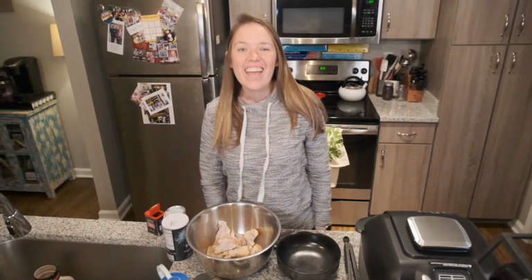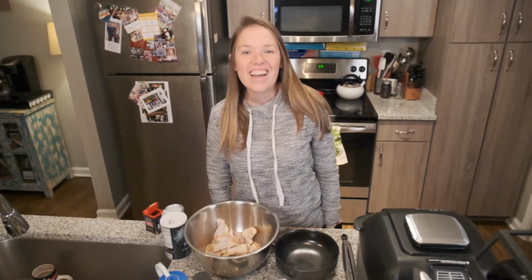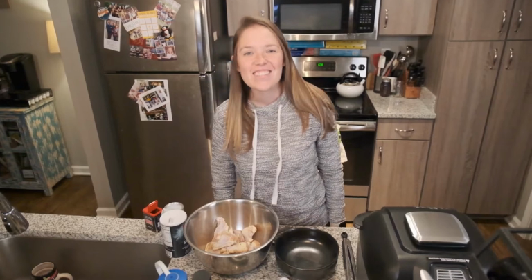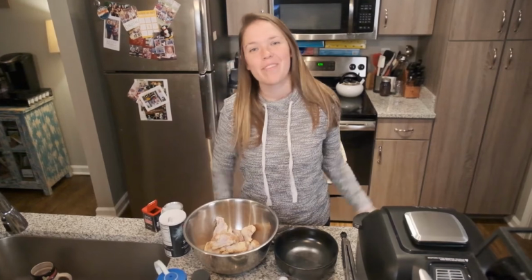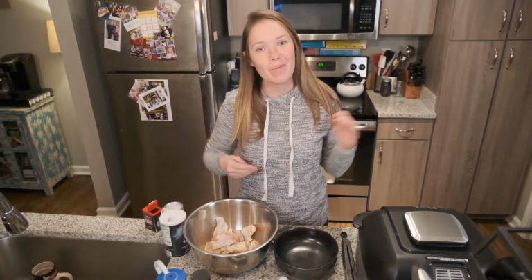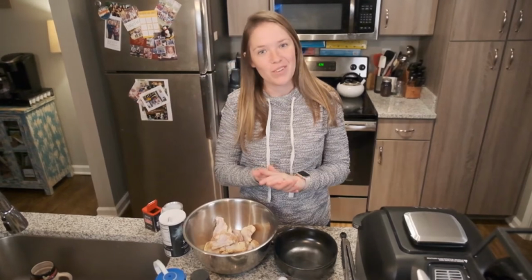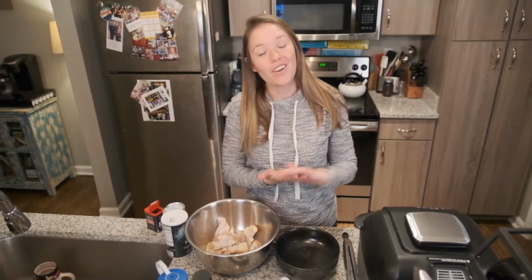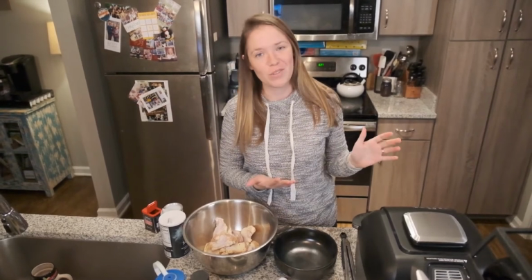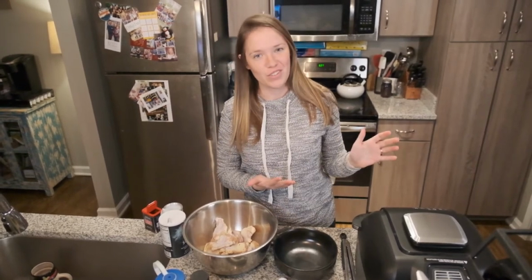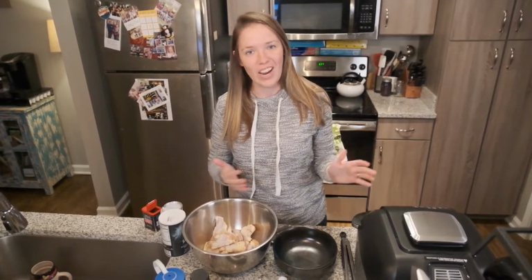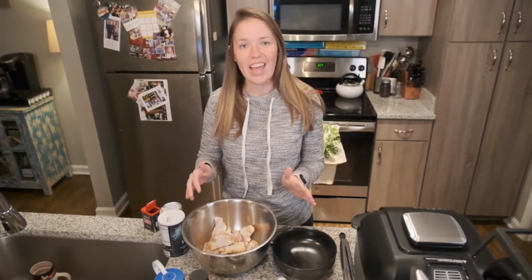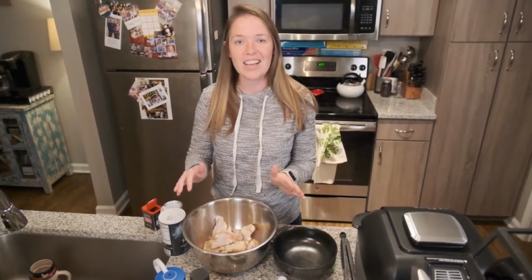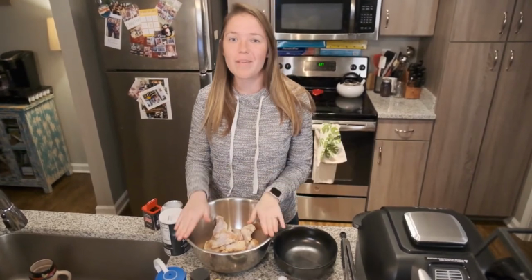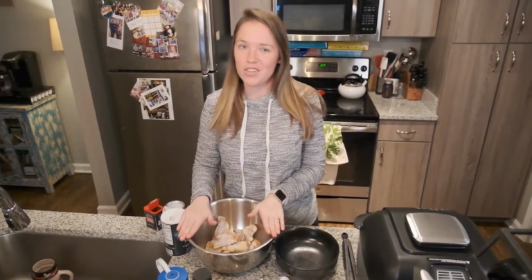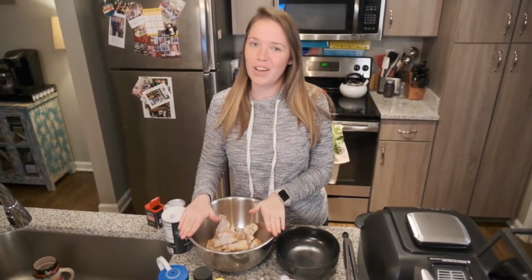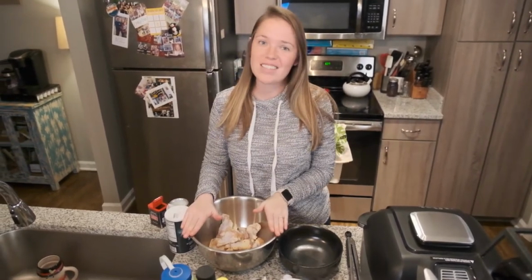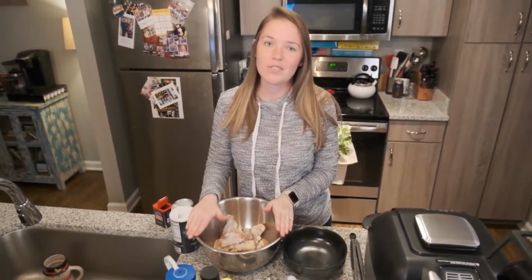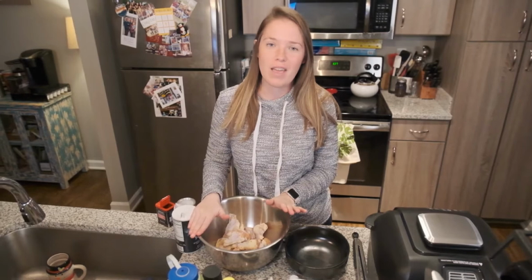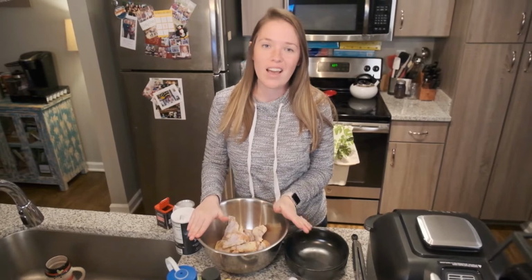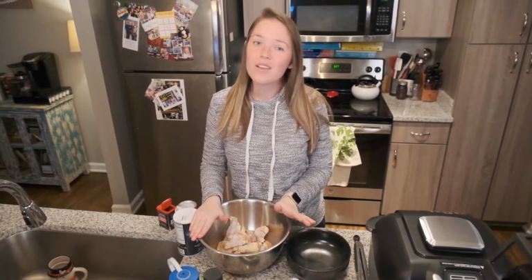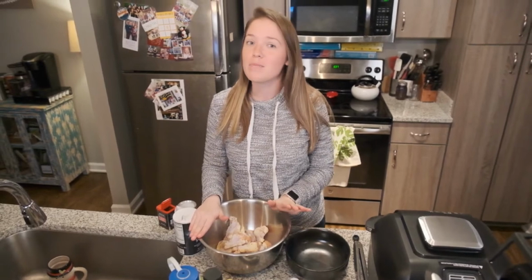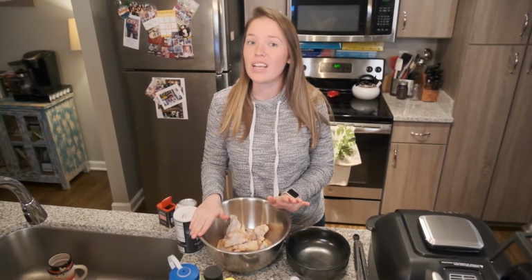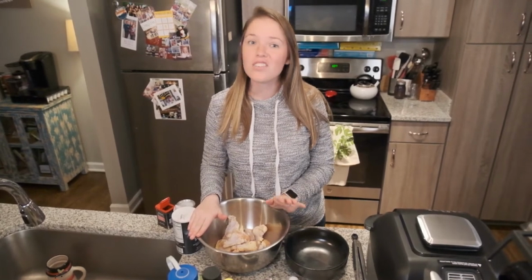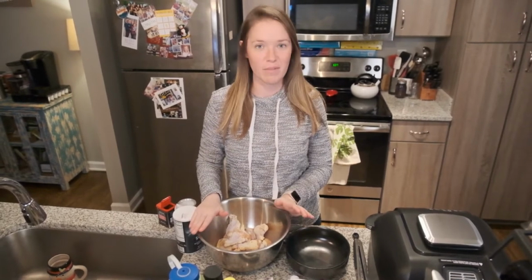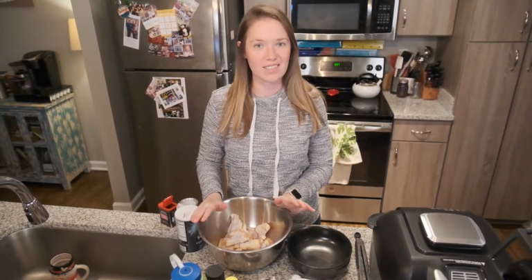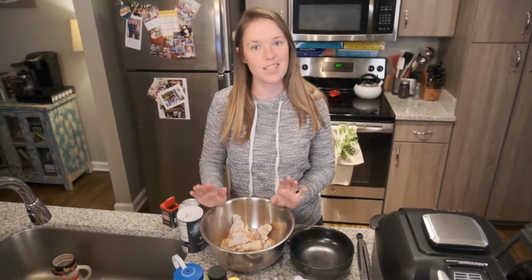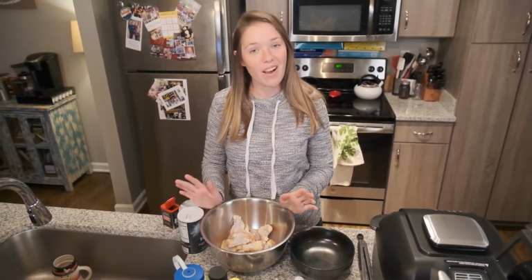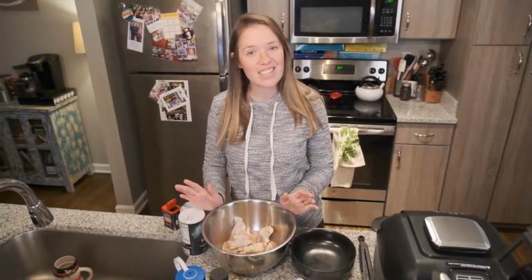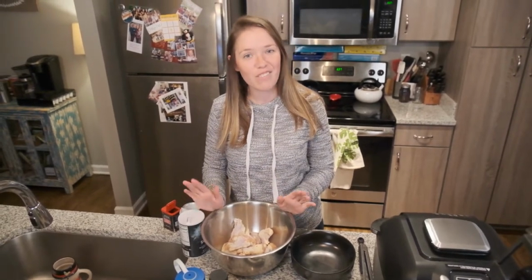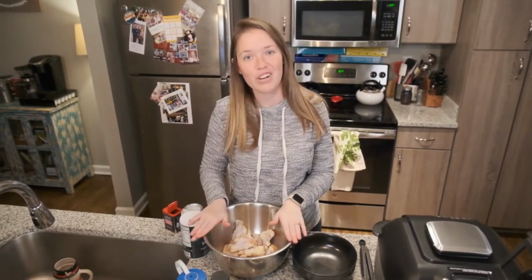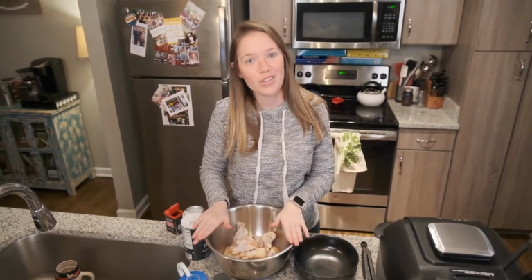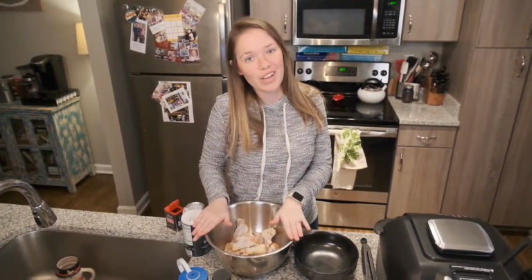Hey guys! Happy New Year — almost New Year — and I'm going to show you how to make honey rosemary chicken wings, because that's what we're having tonight for dinner for the New Year.